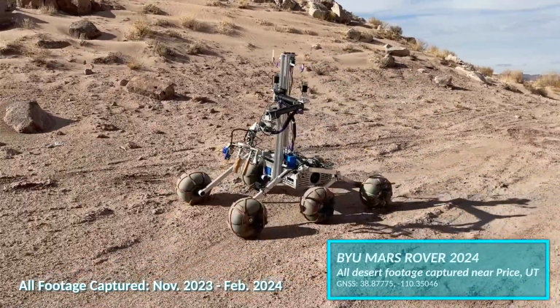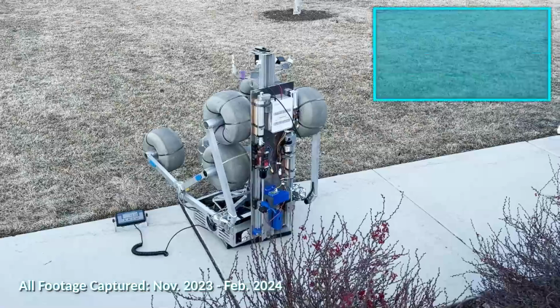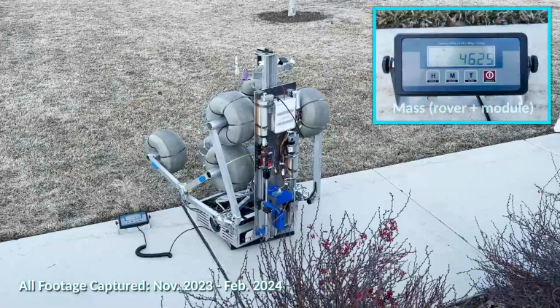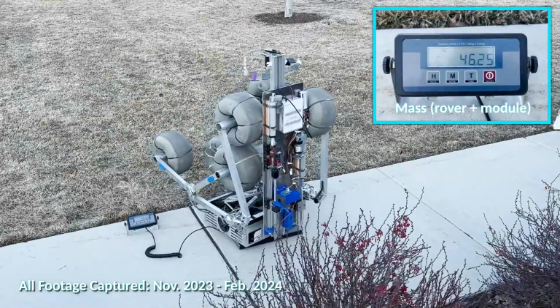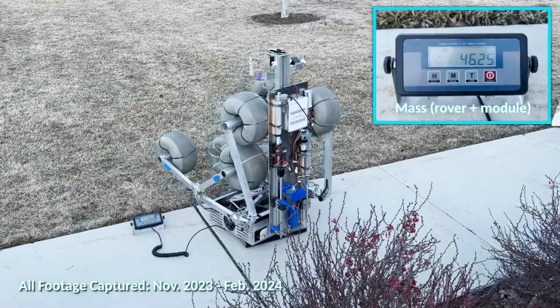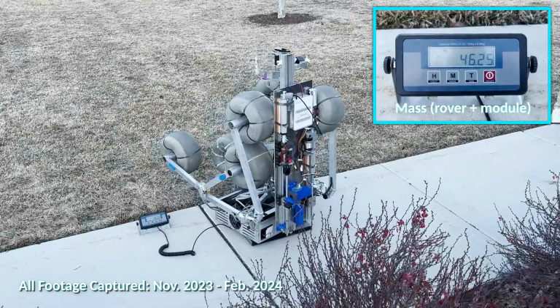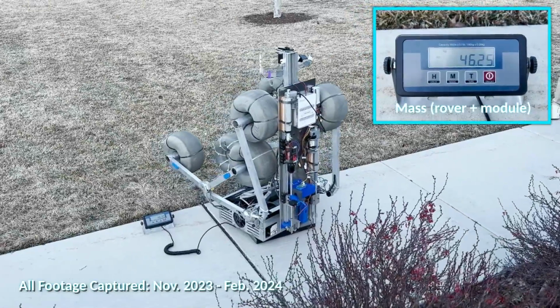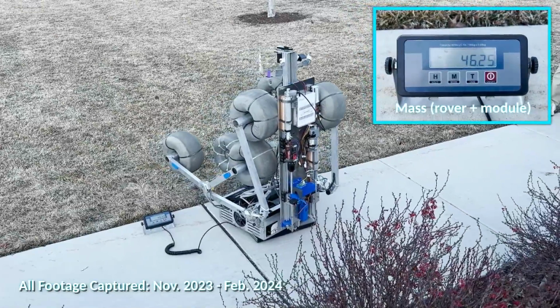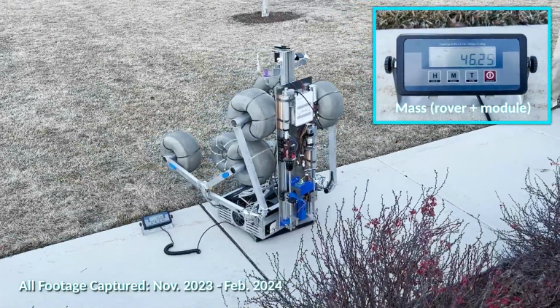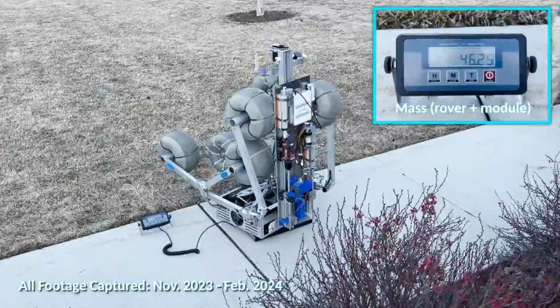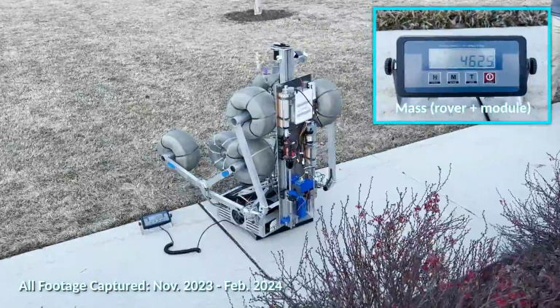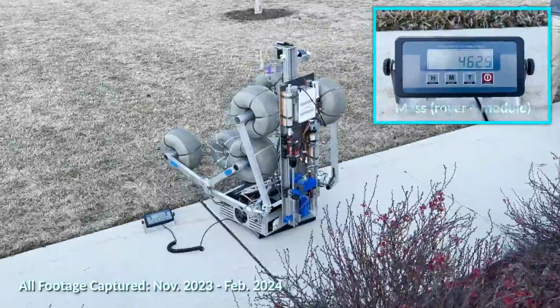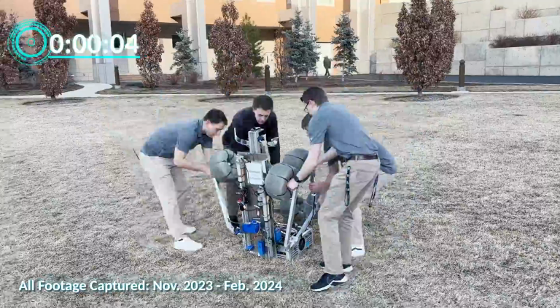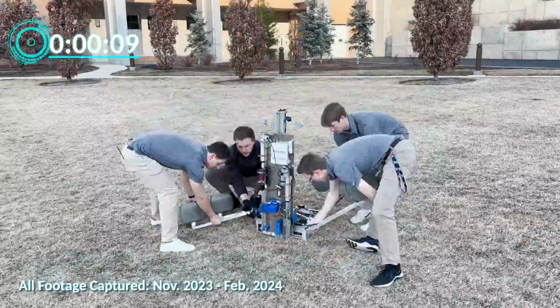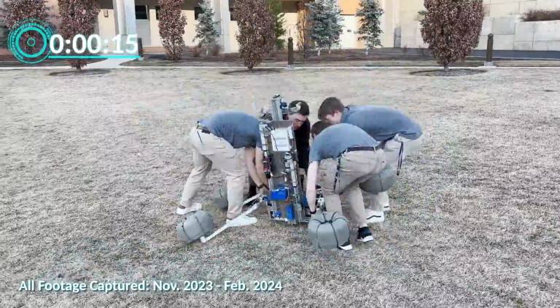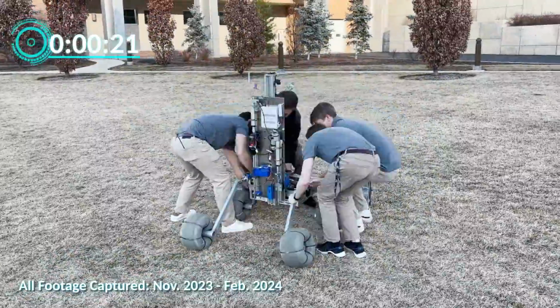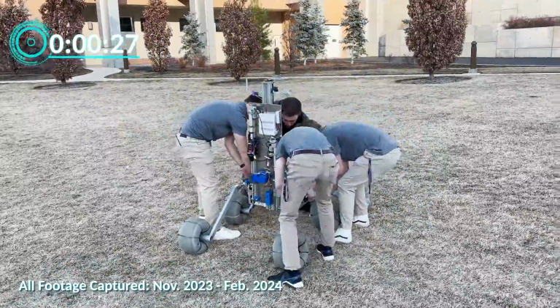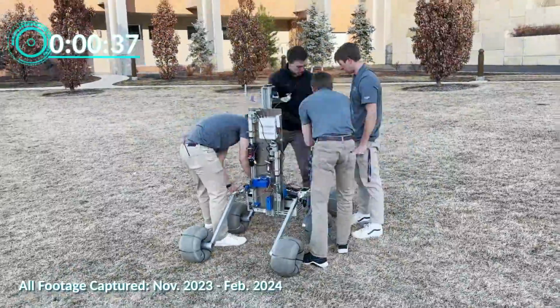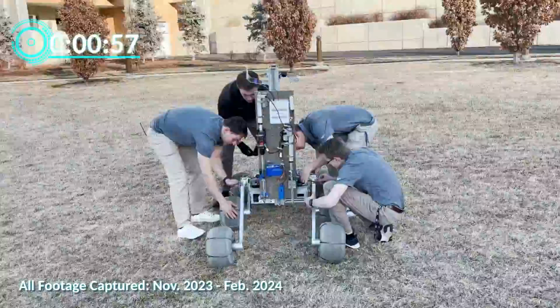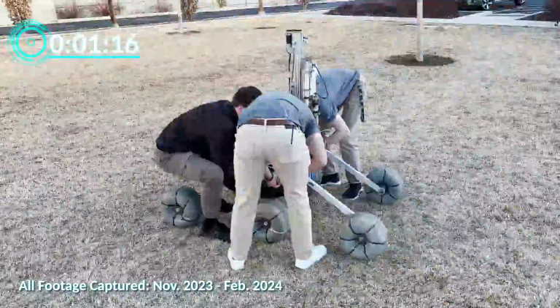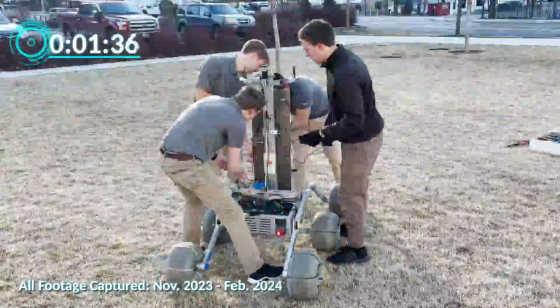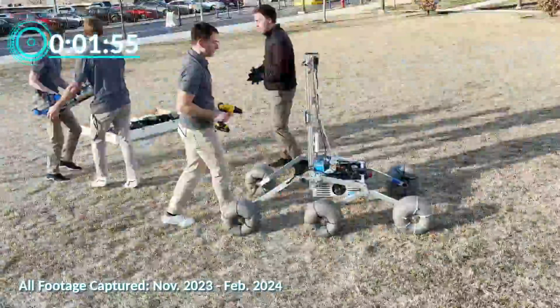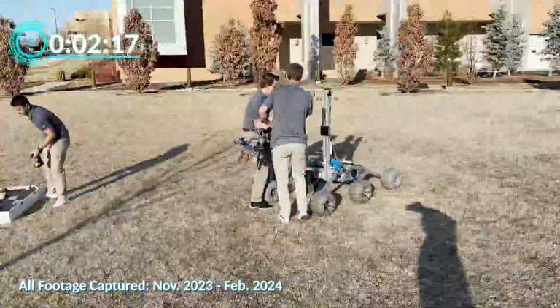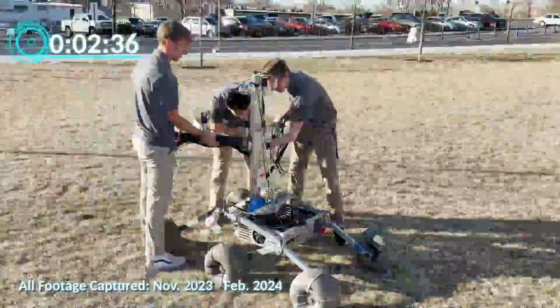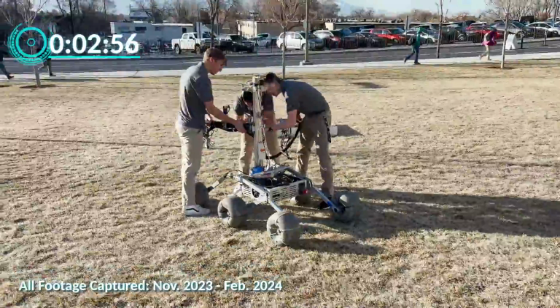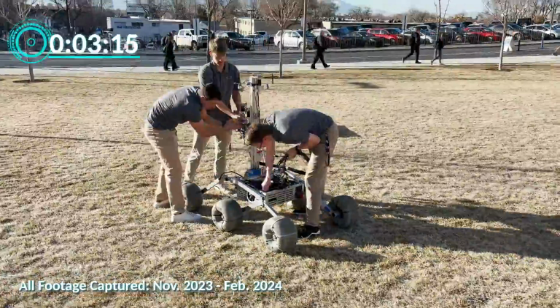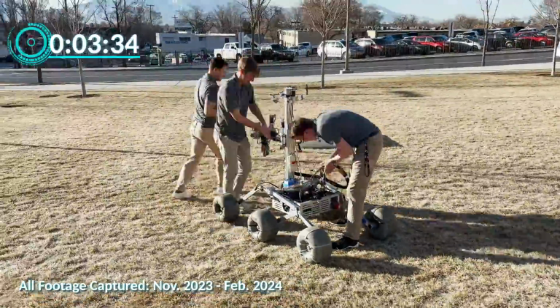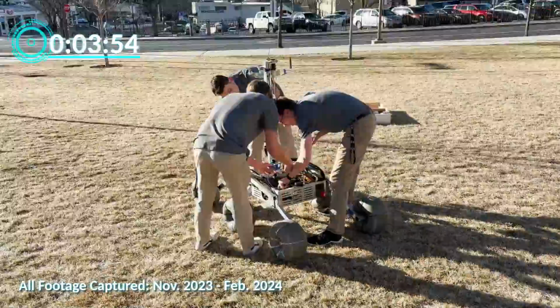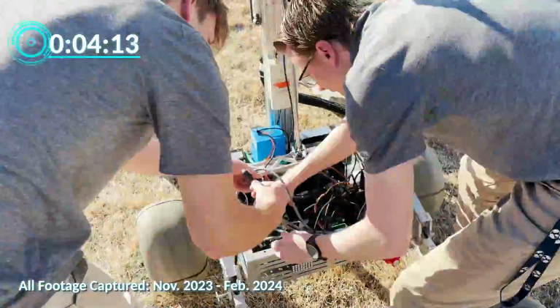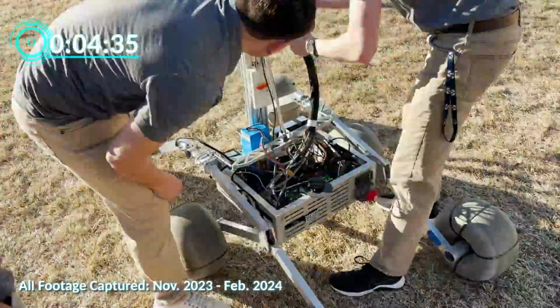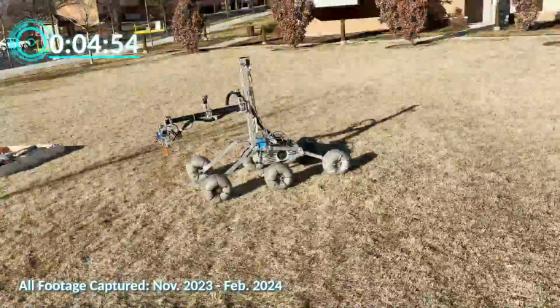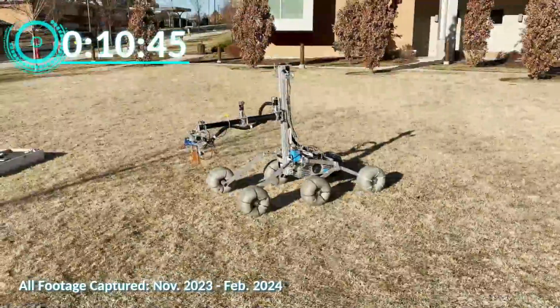Our rover weighs in at 33.5 kilograms, with each of its two additional modules weighing under 15 kilograms. The rover can fold to fit within a 1.2 meter cube and can be ready to compete in under 15 minutes.